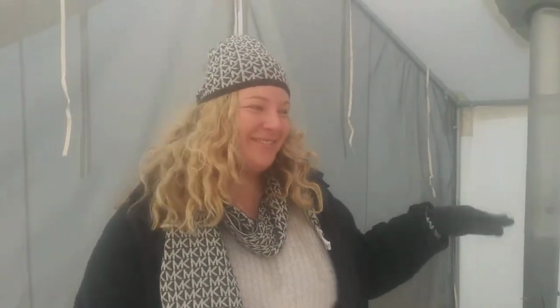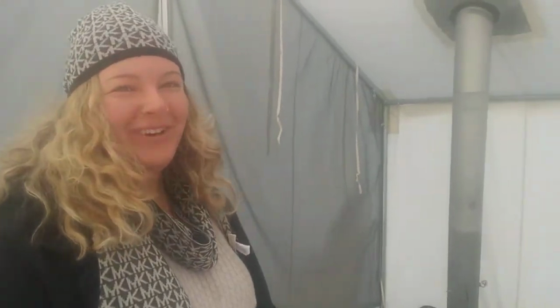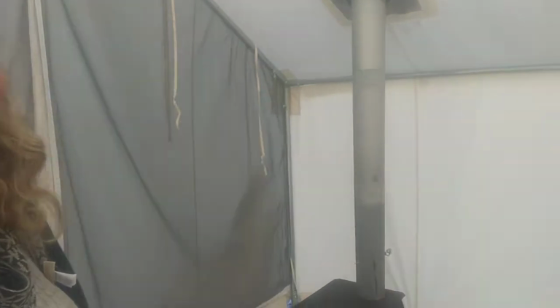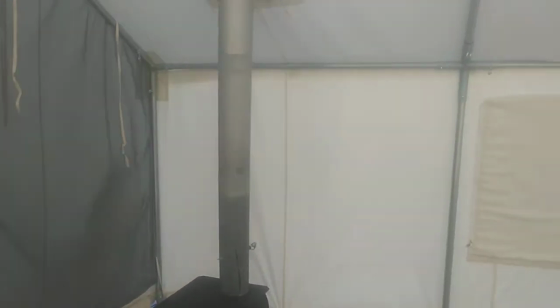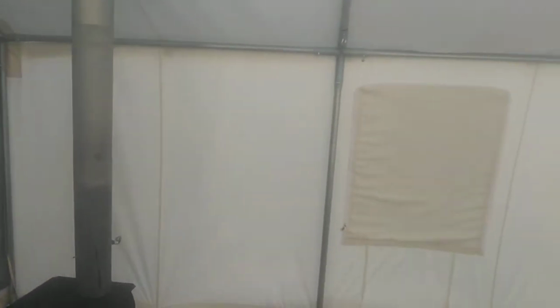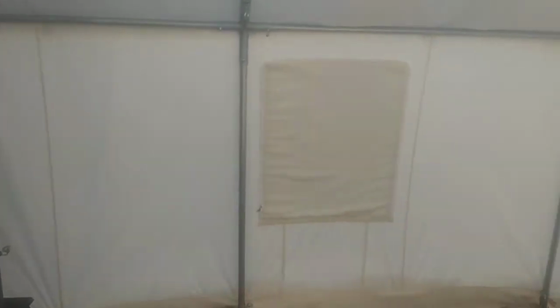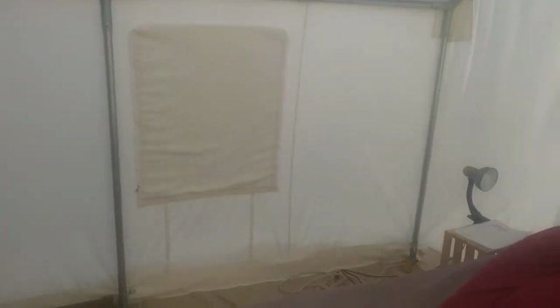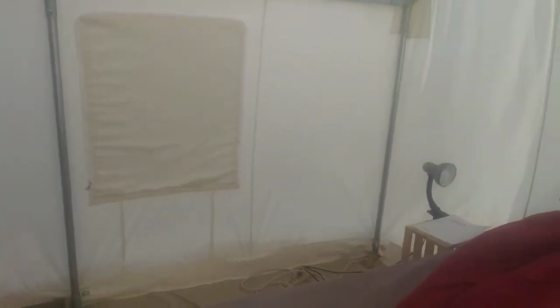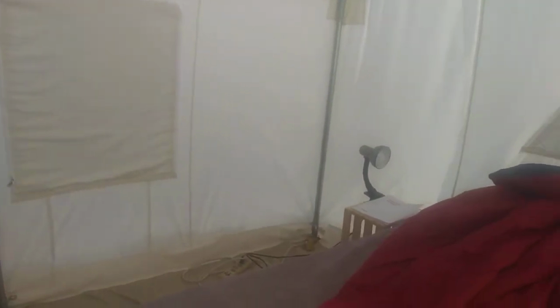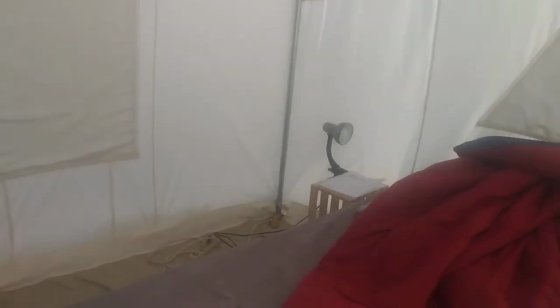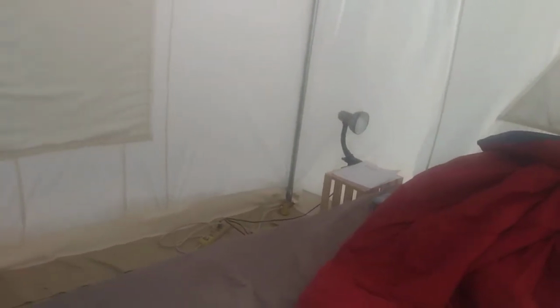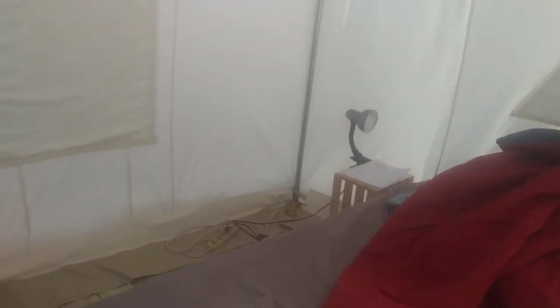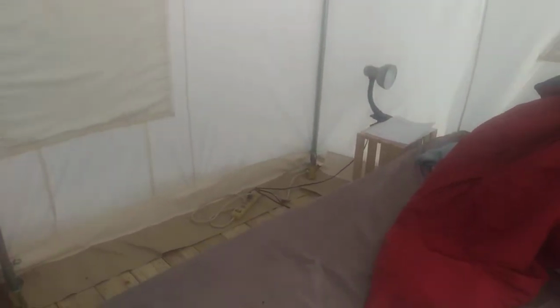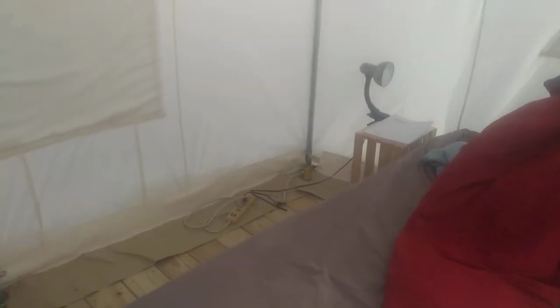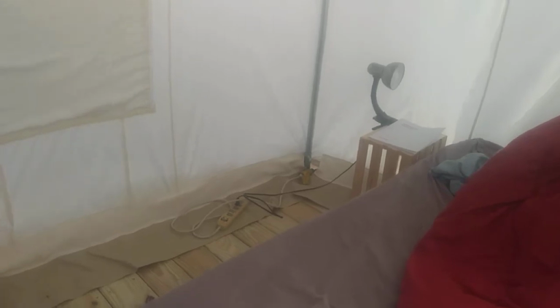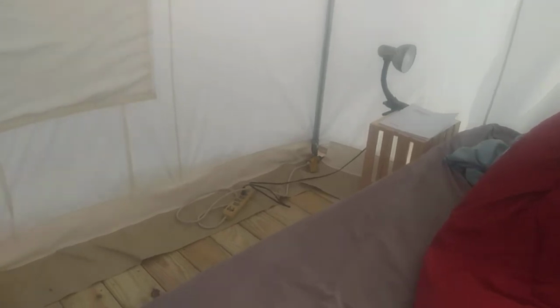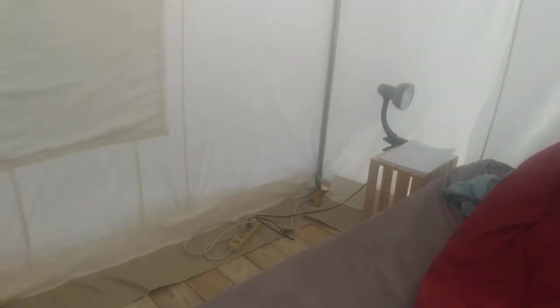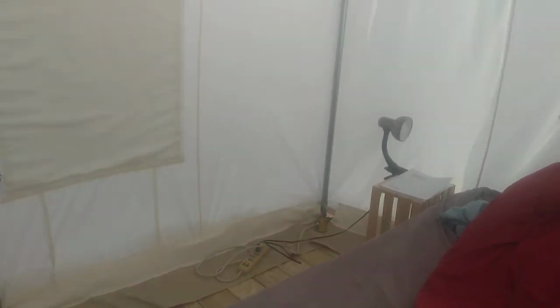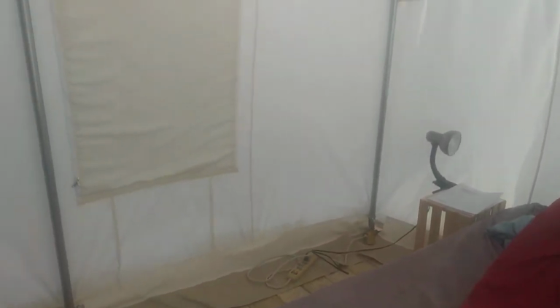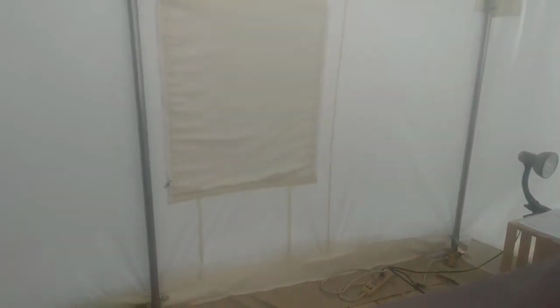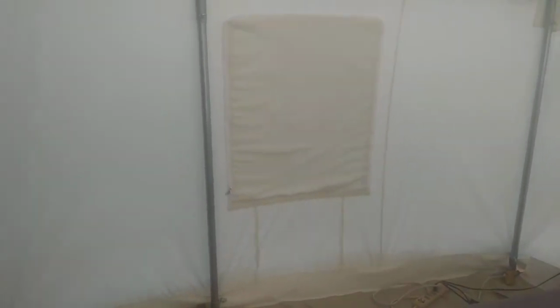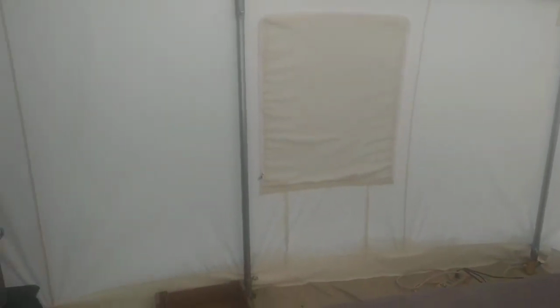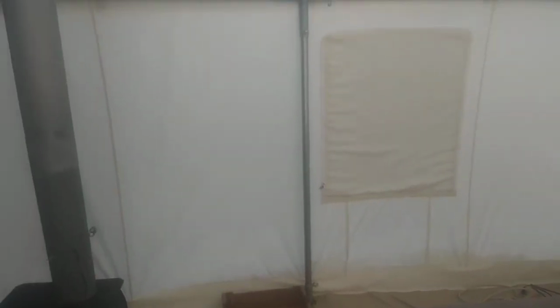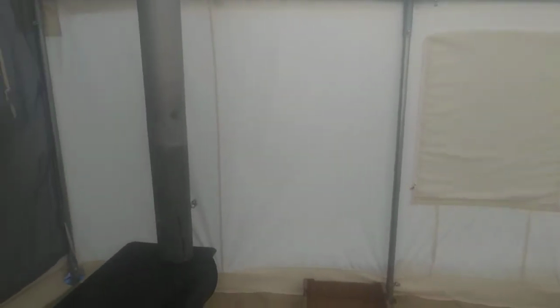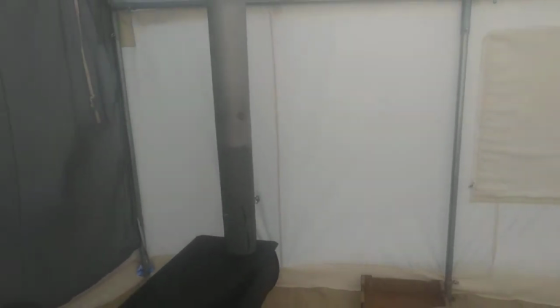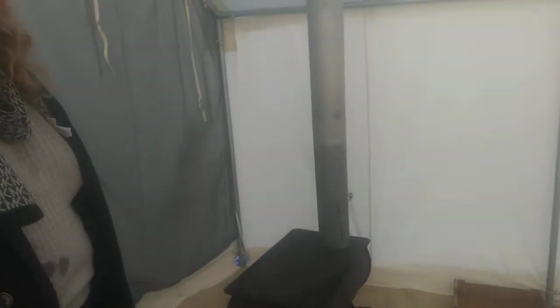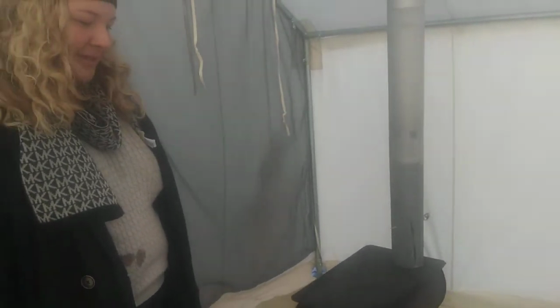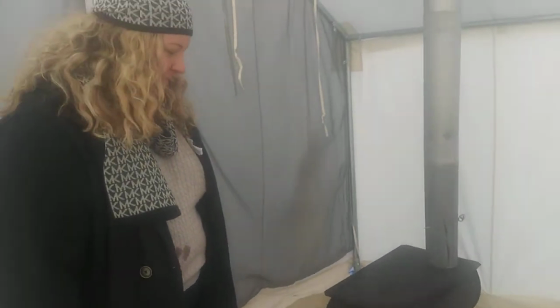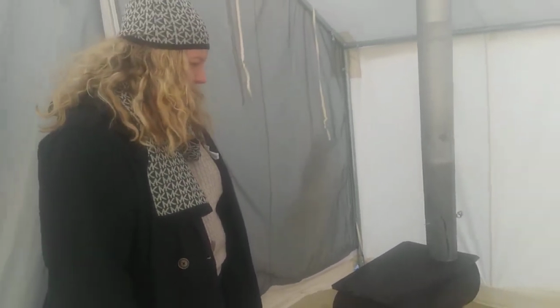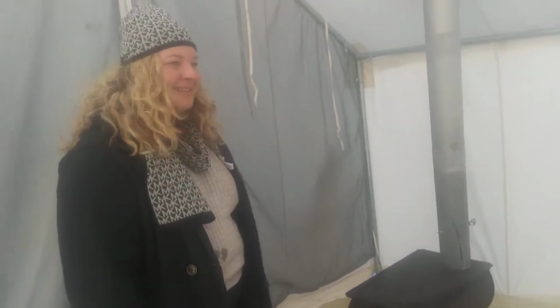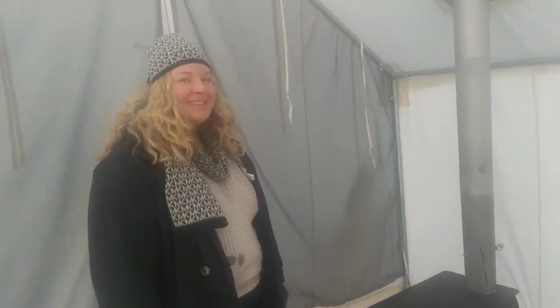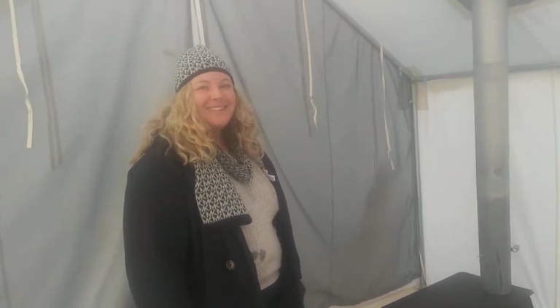And you said there's electricity in here too? Yeah, there's electricity in this one, which is rare actually, so that's great. You can't use a space heater, but you got a lamp and a phone charger. And we even watched Netflix last night with the wireless internet.